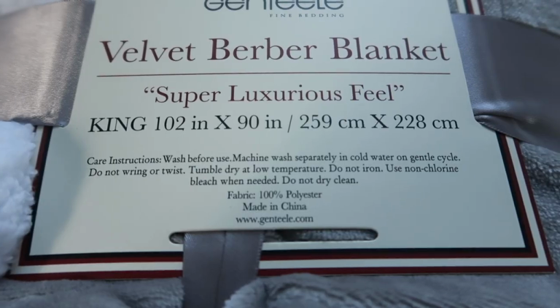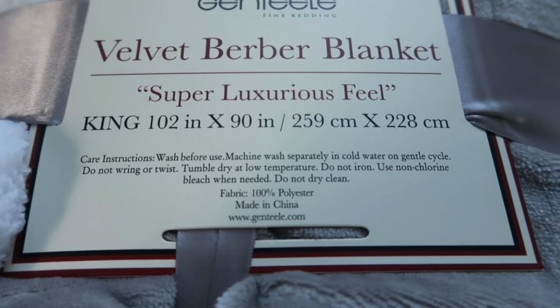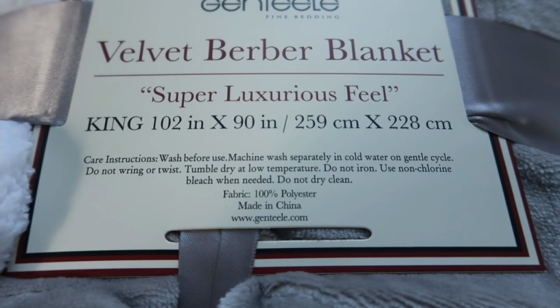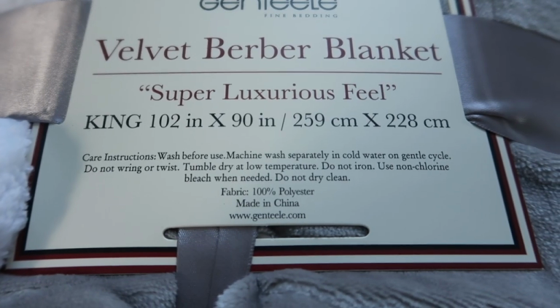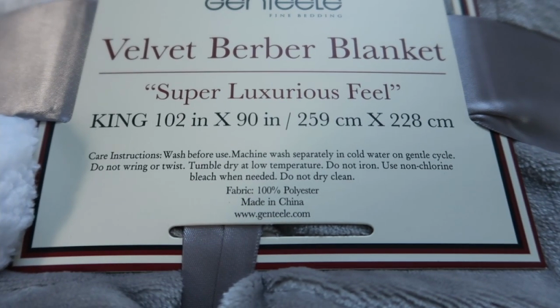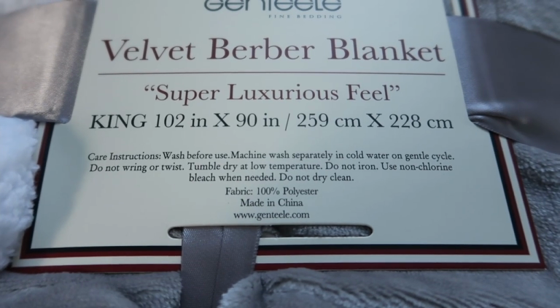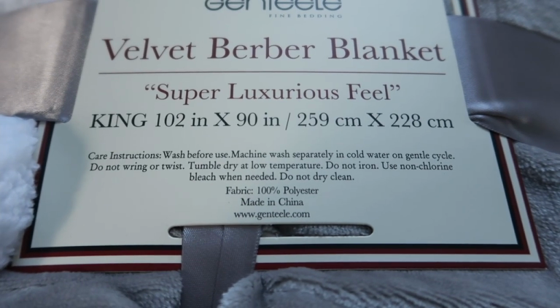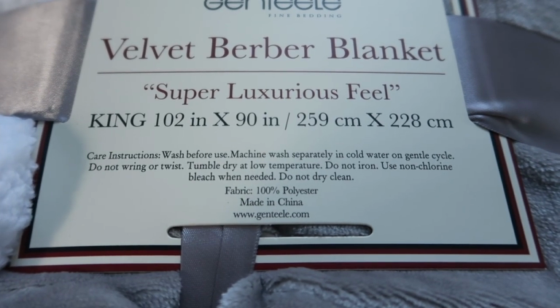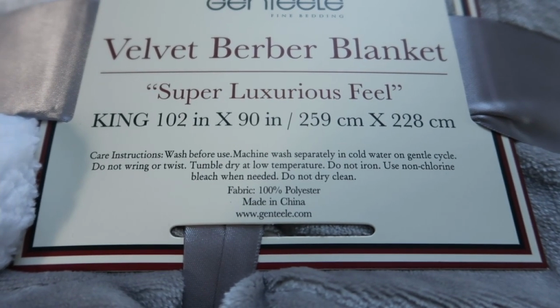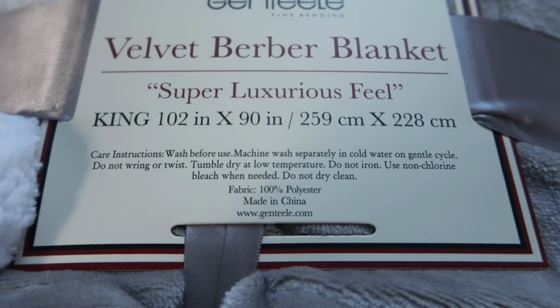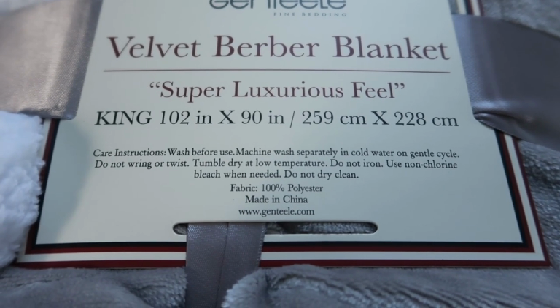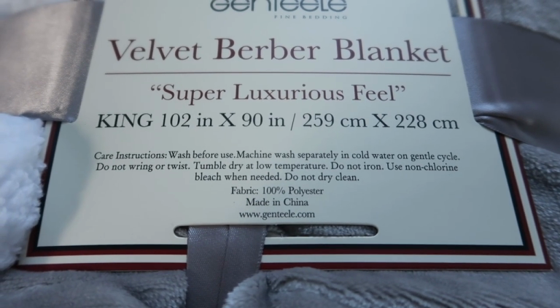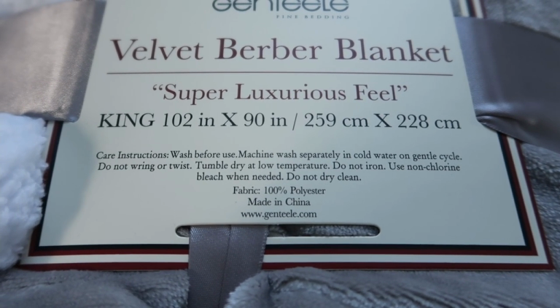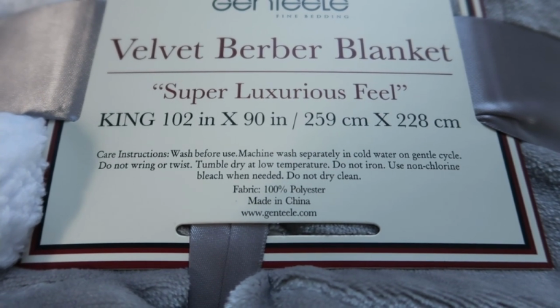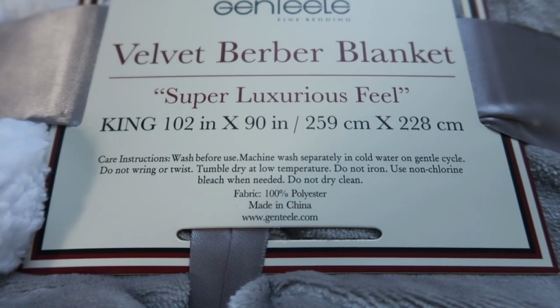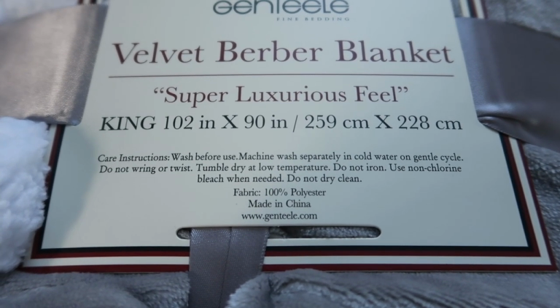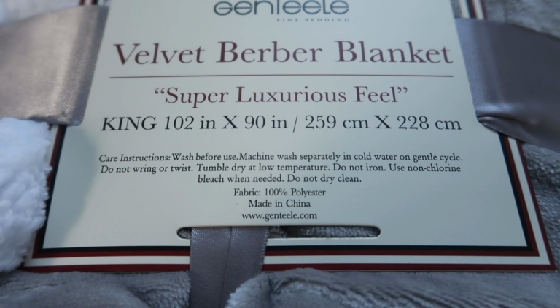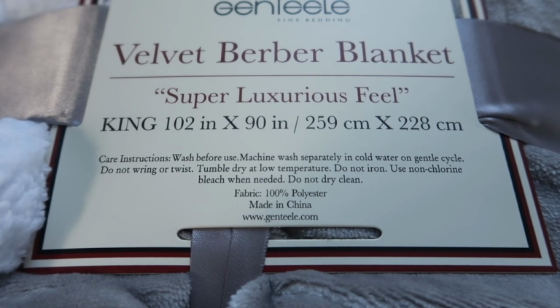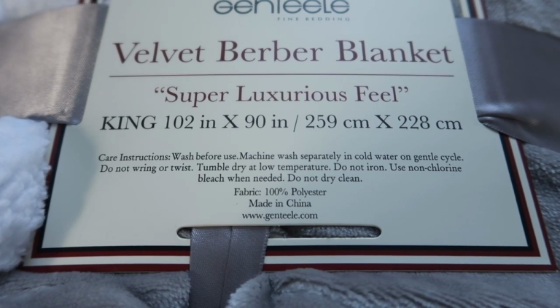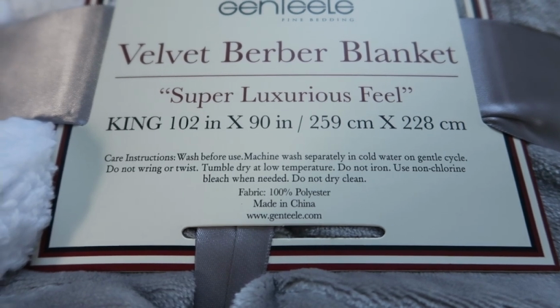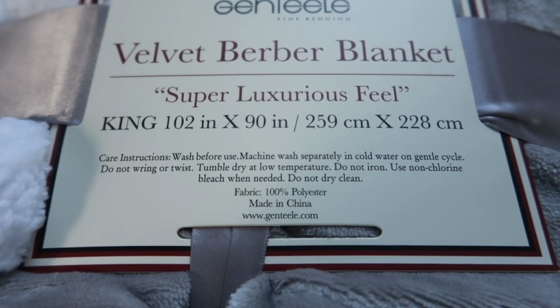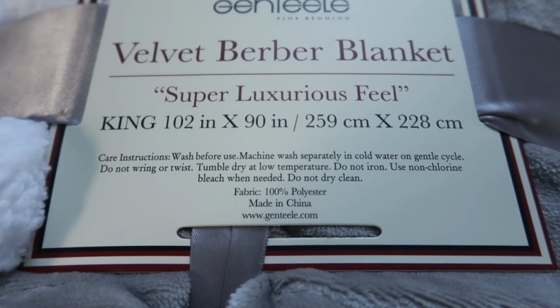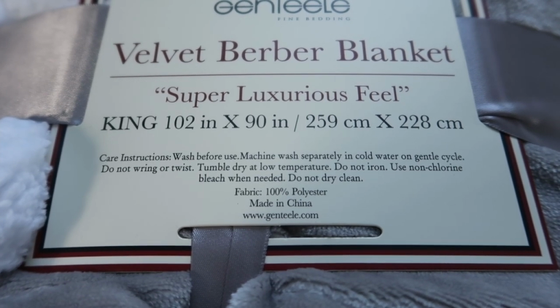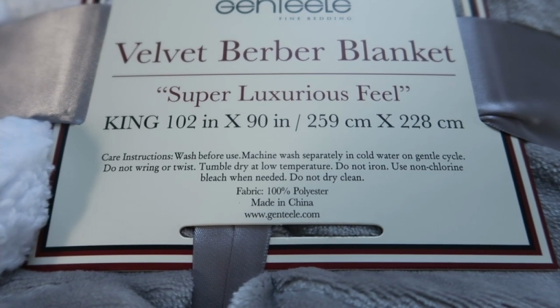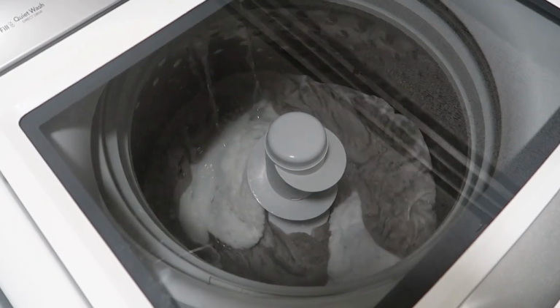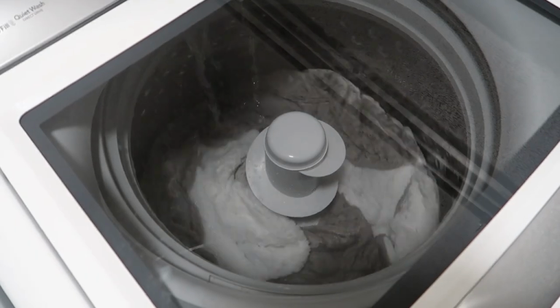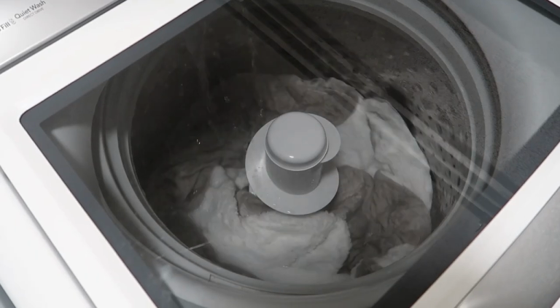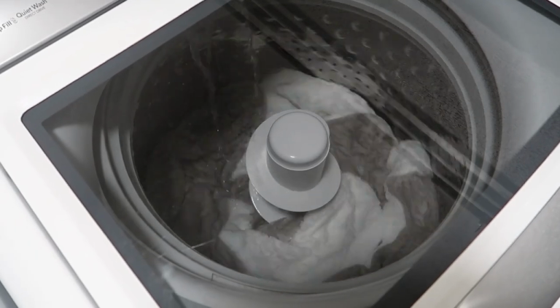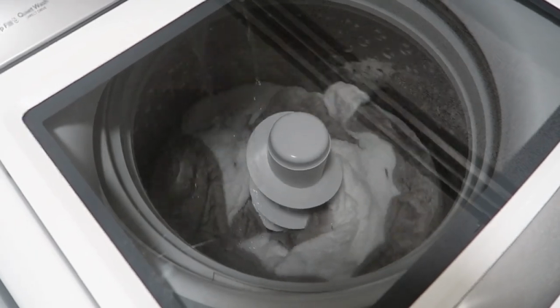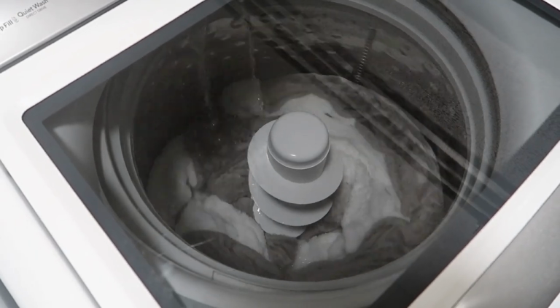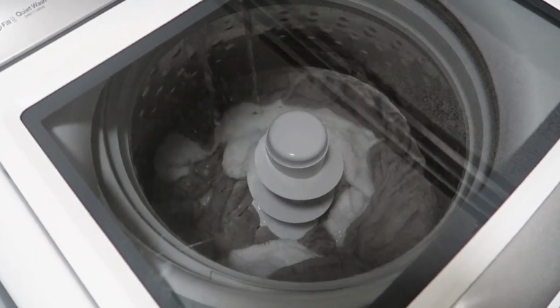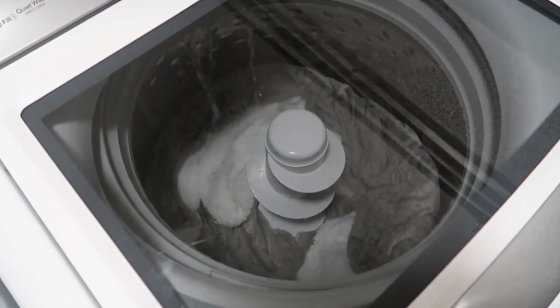Wash before use. Machine wash separately in cold water on gentle cycle. Tumble dry at low temperature. 100% polyester. It fit in my washer no problem, right around the agitator.